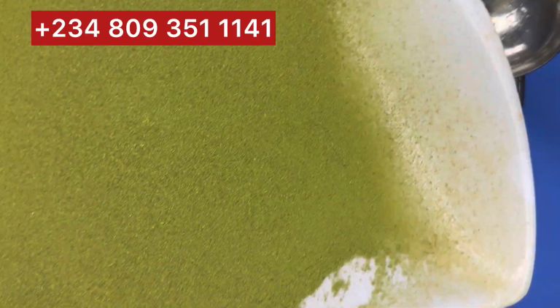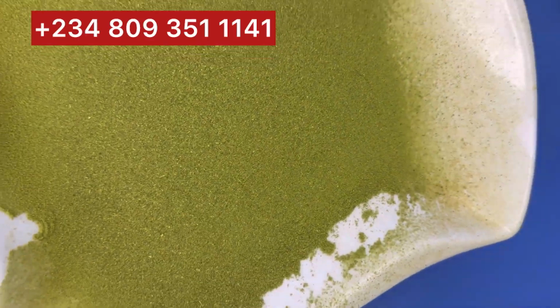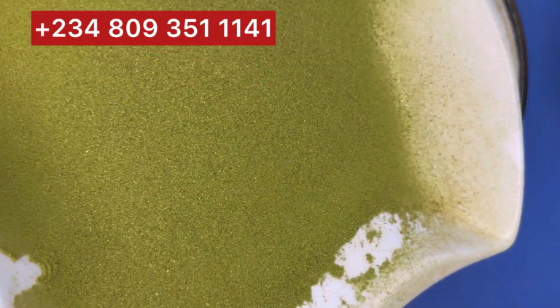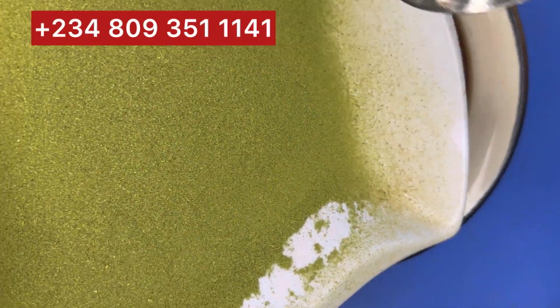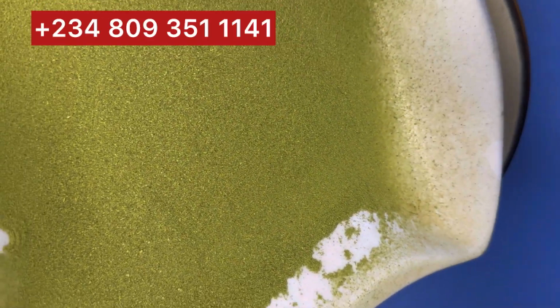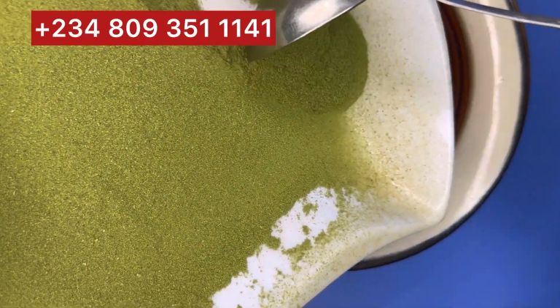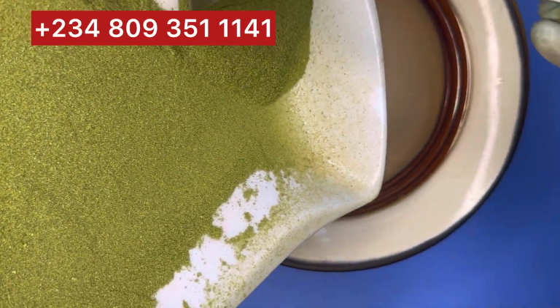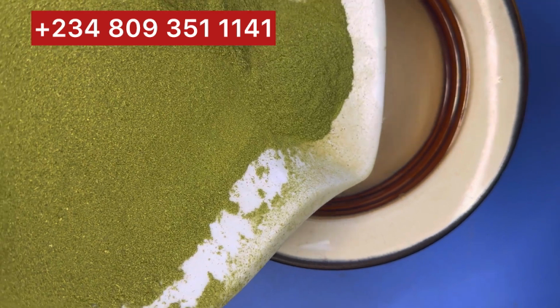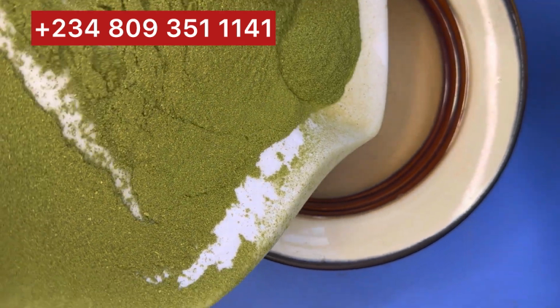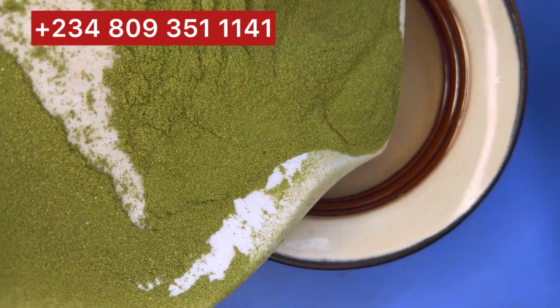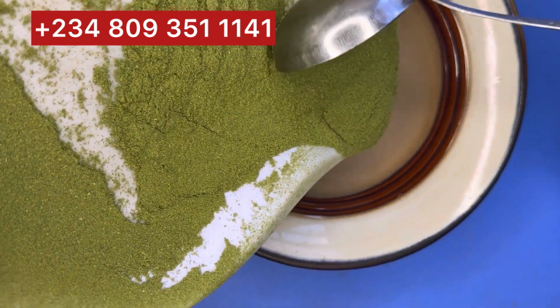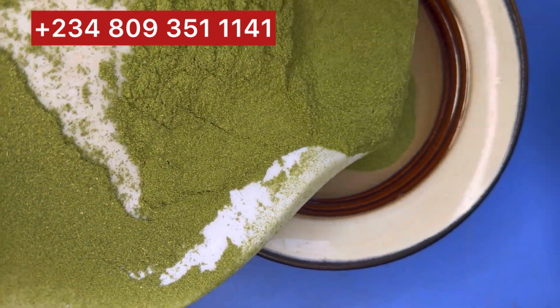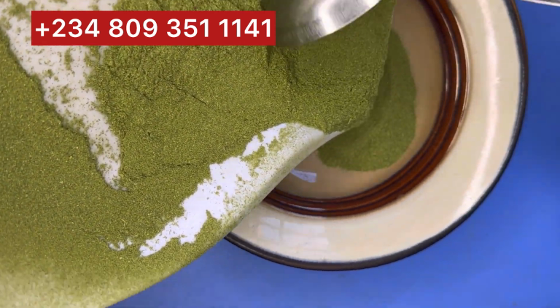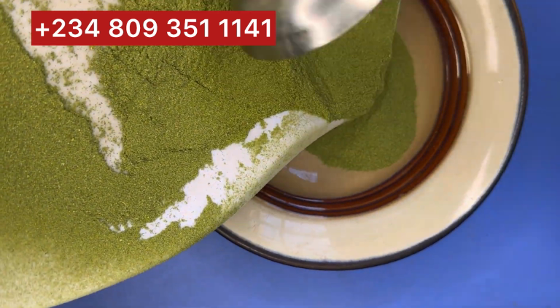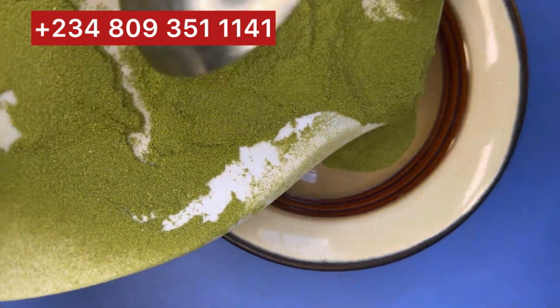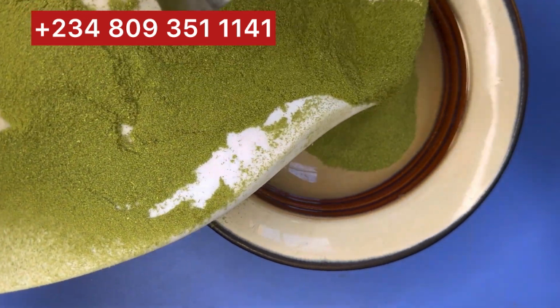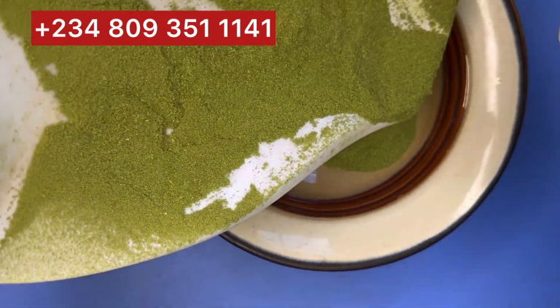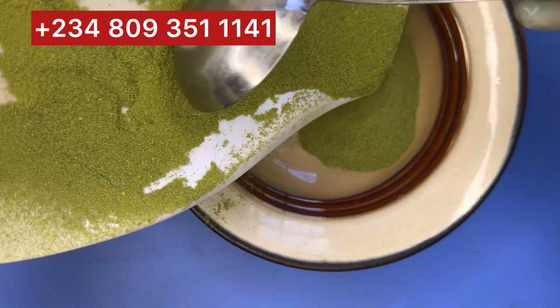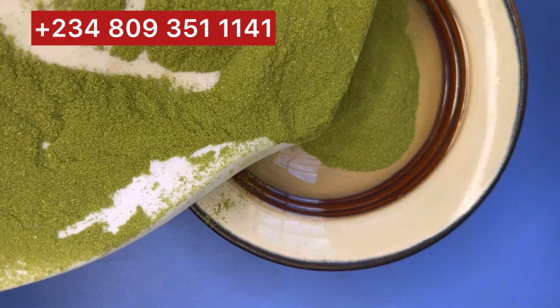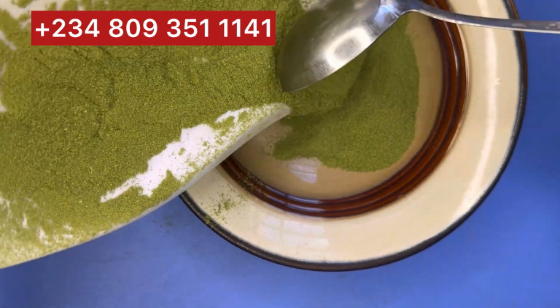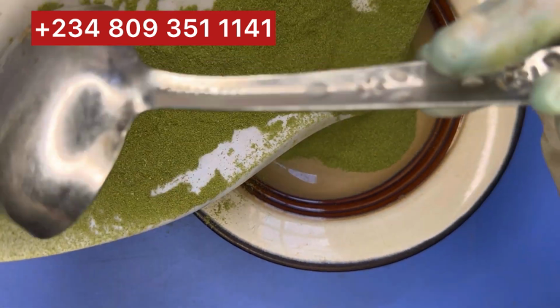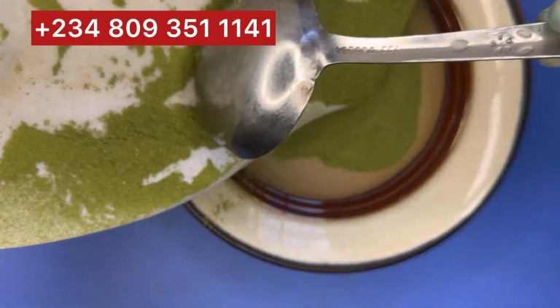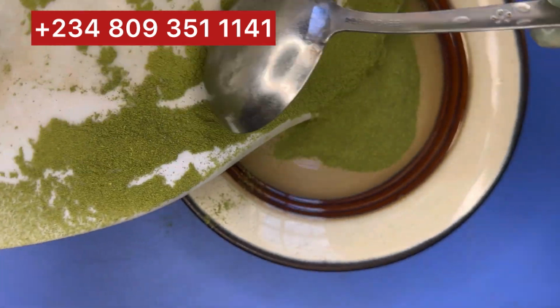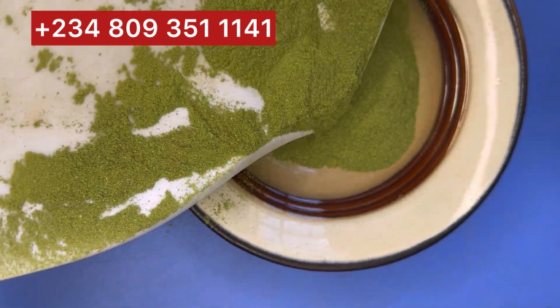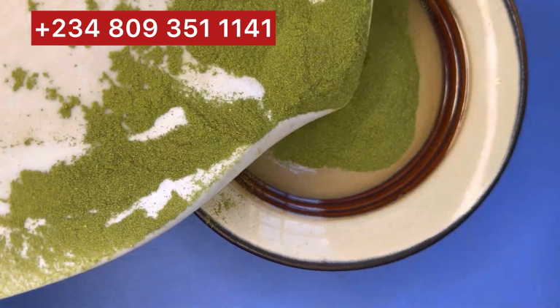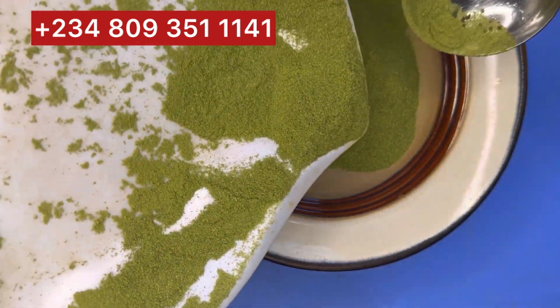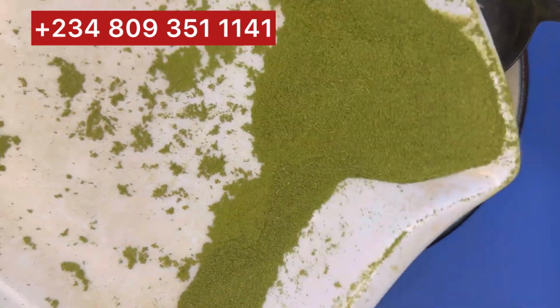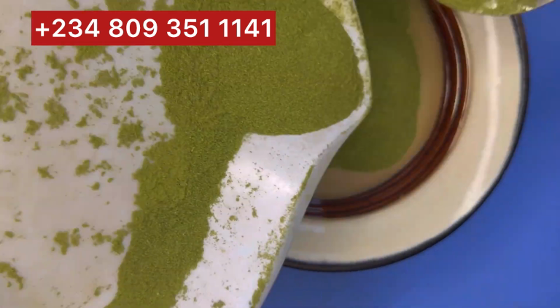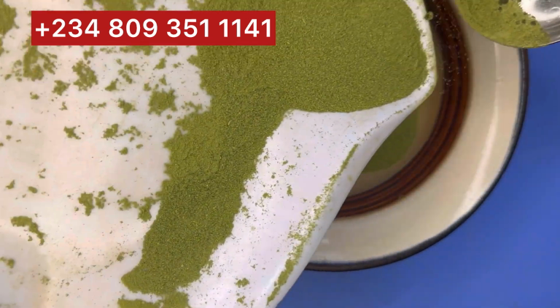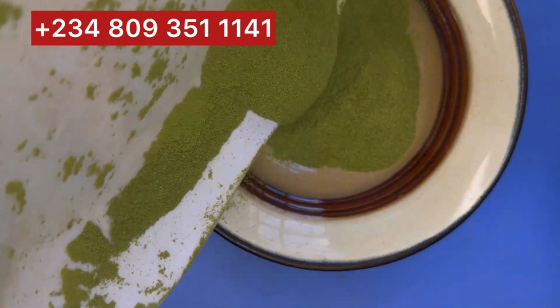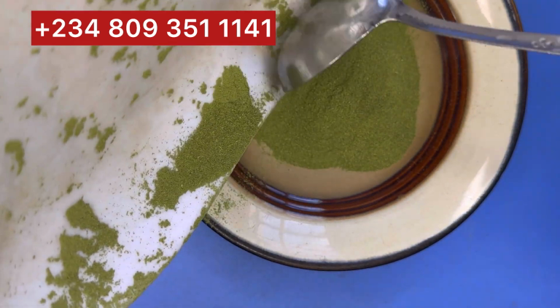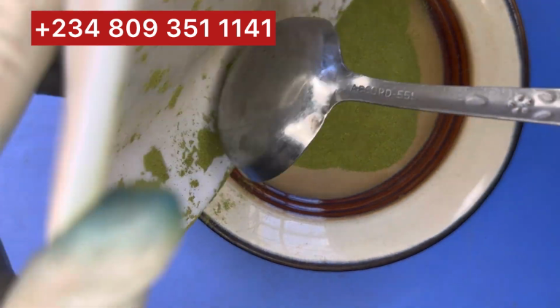Hello my beautiful people, welcome to my channel! Please don't forget to subscribe and click the notification button so you can be notified when we drop a new video. In today's video, I'll be teaching you how to make a flat tummy honey syrup.